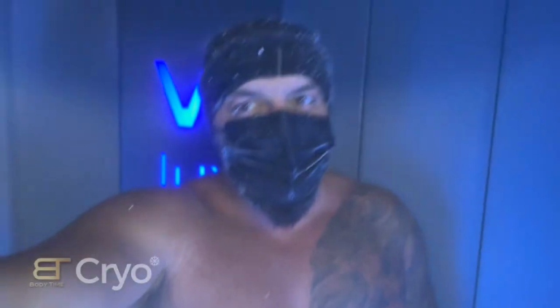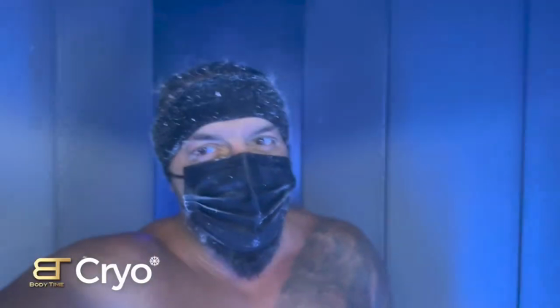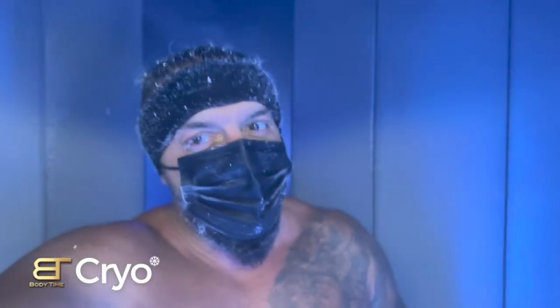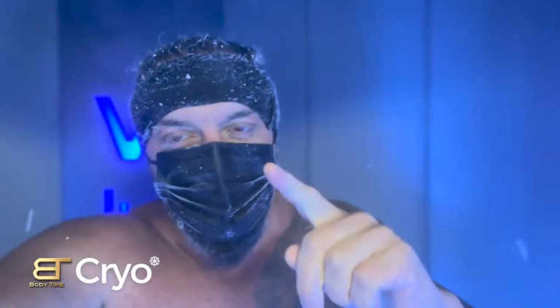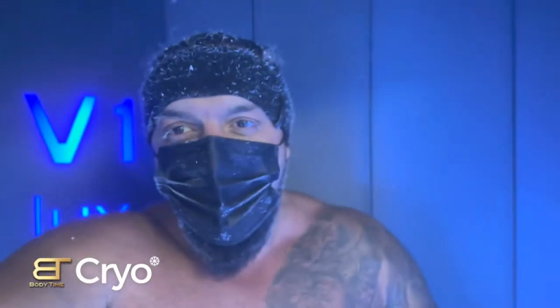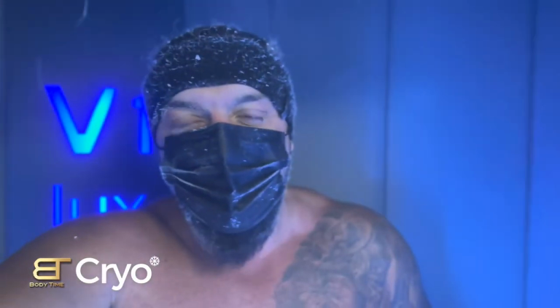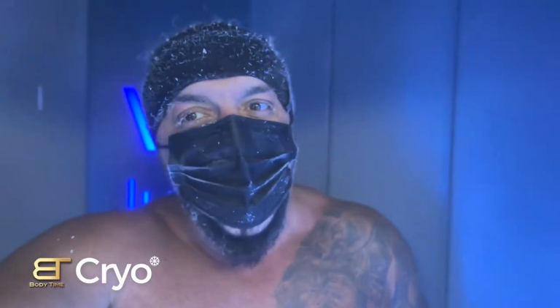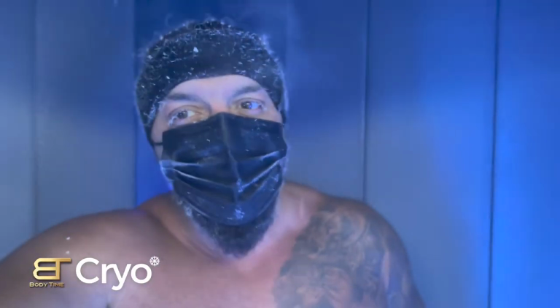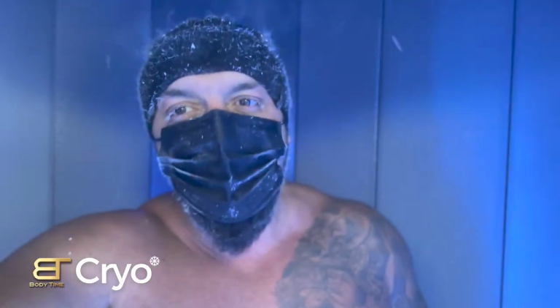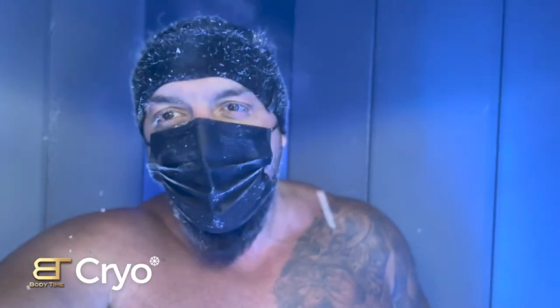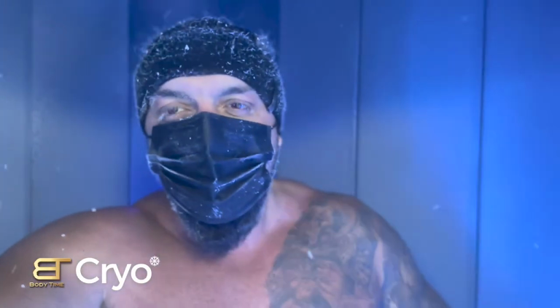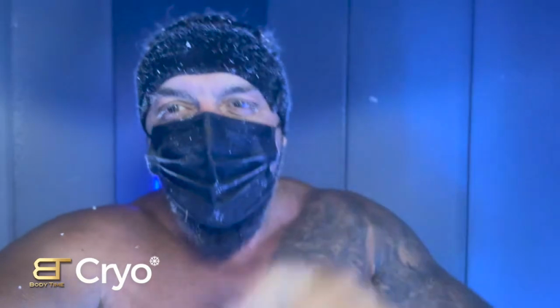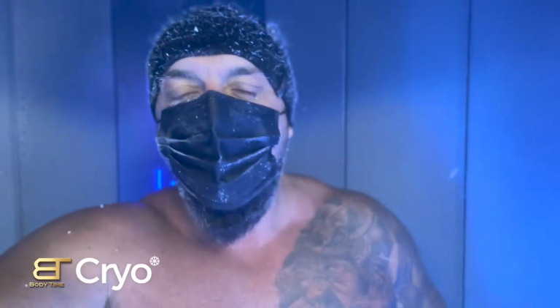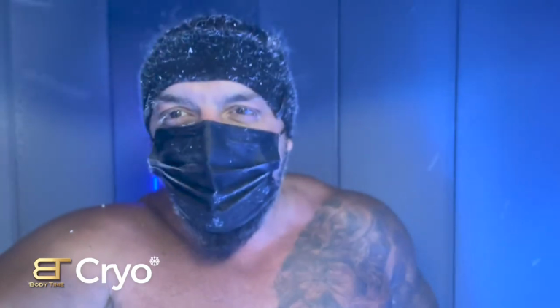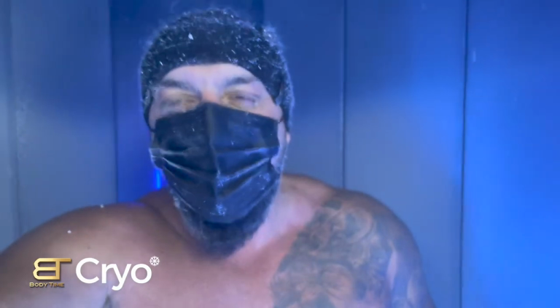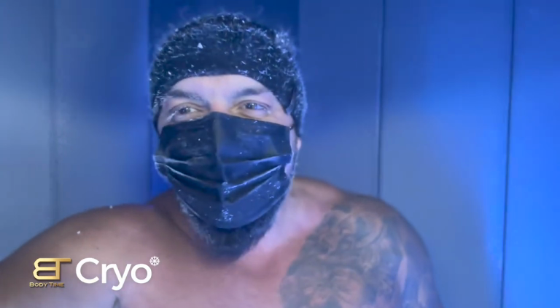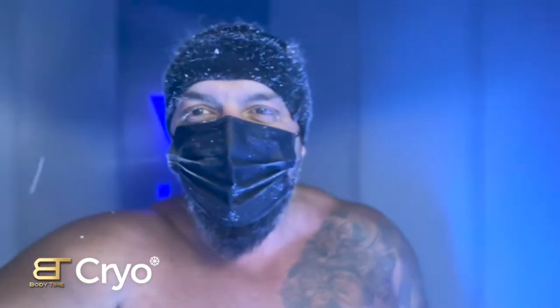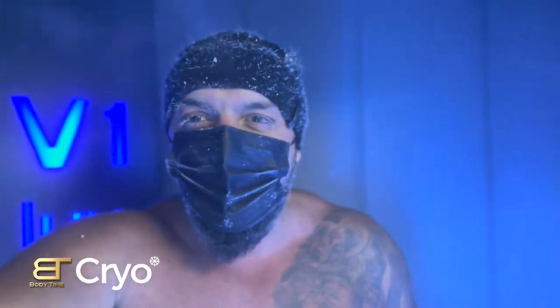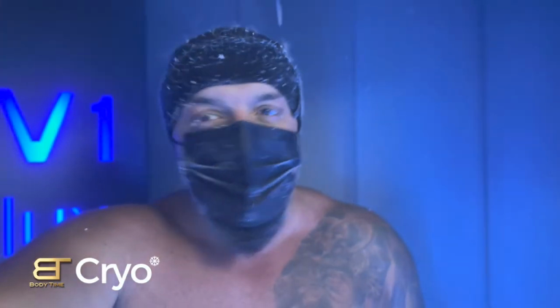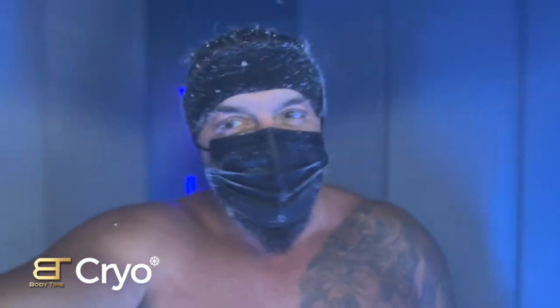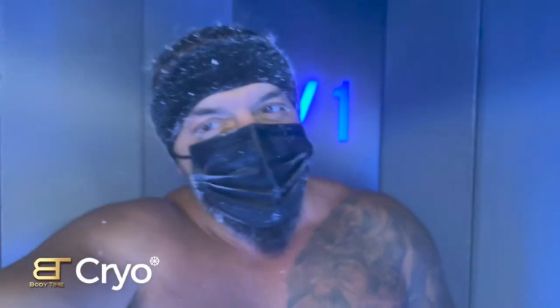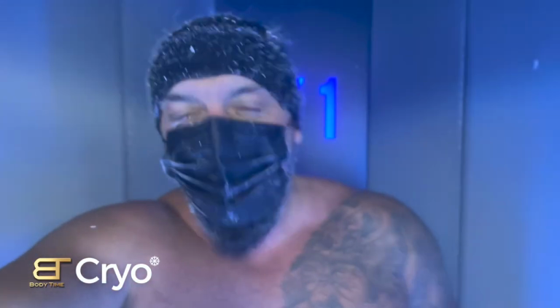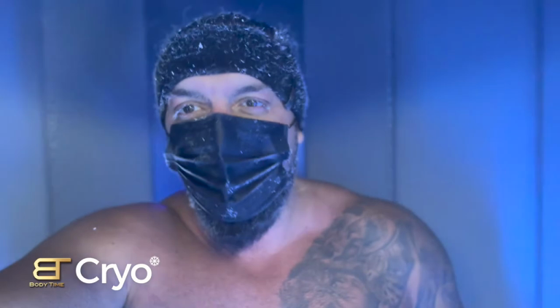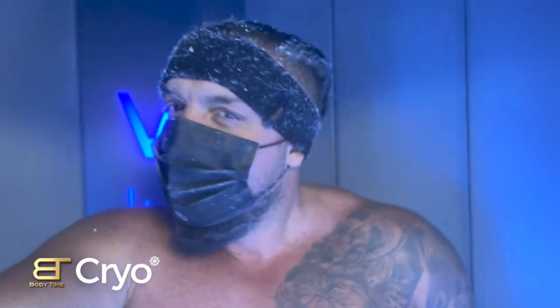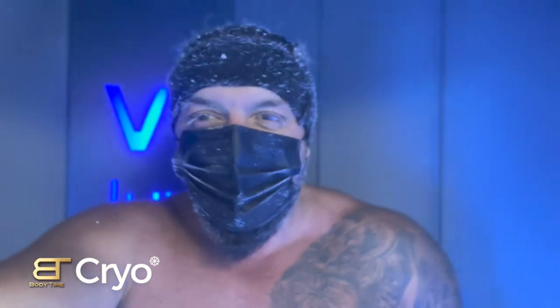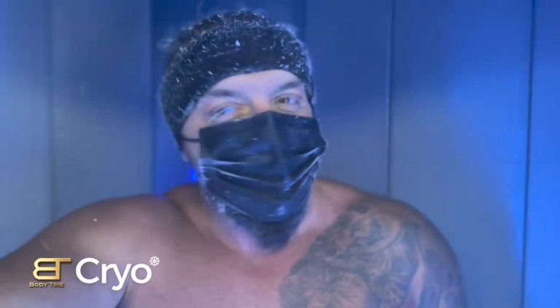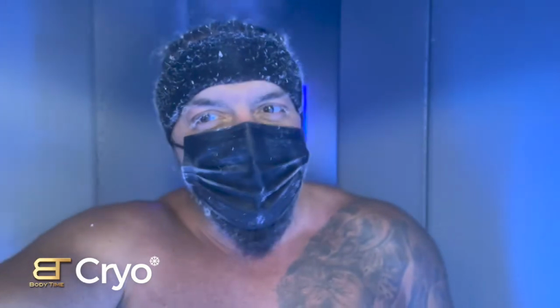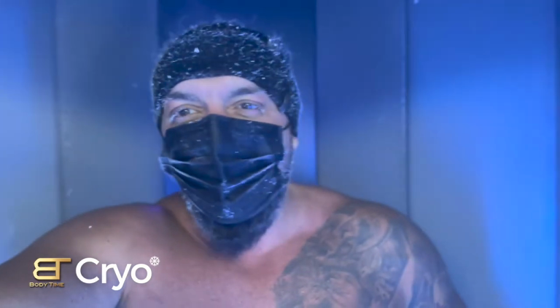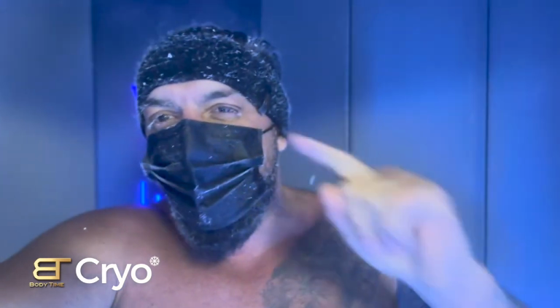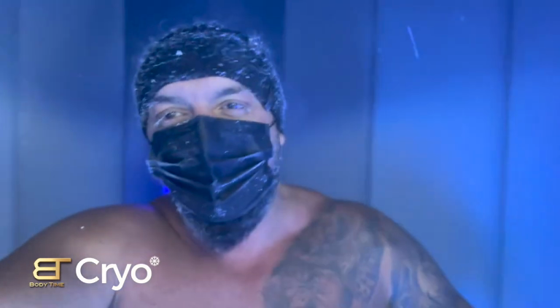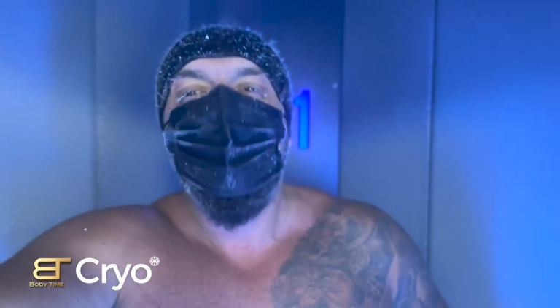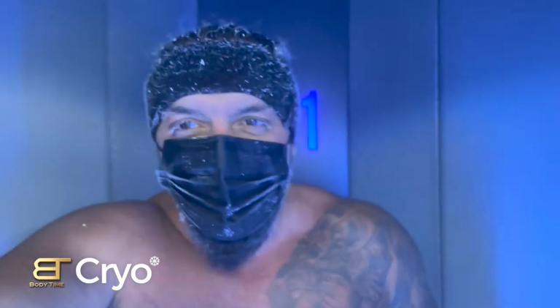Hi guys, this is the first video on YouTube showing how I go with my iPhone 40 Pro into a cryo chamber at minus 85 degrees. That's the first video on YouTube. That's a crazy experience. I'm going to tell you more about it. Stay tuned.